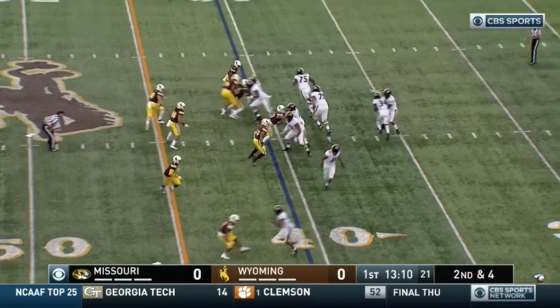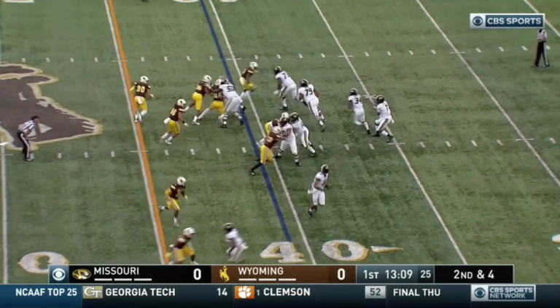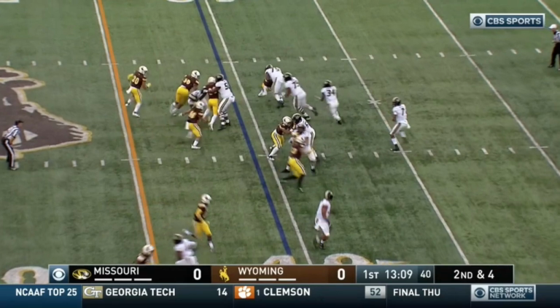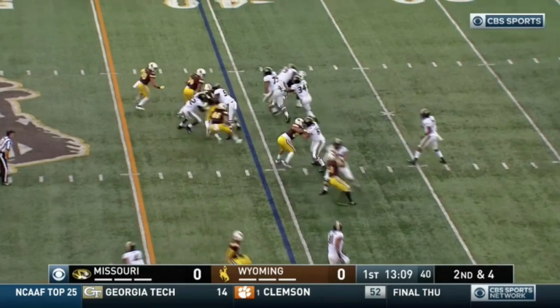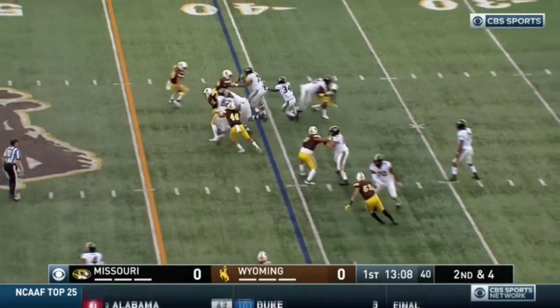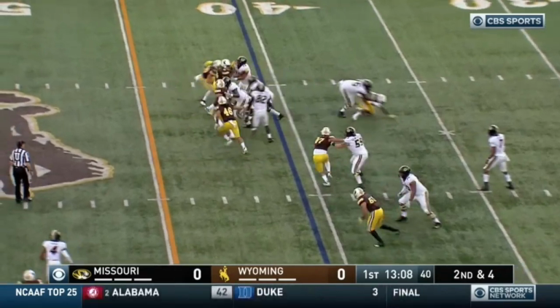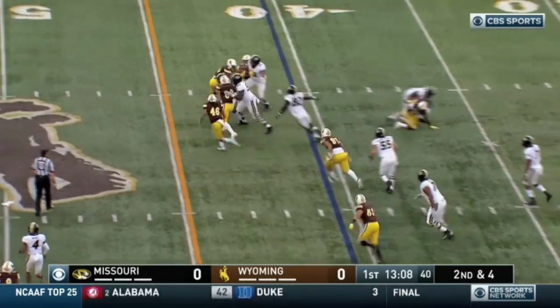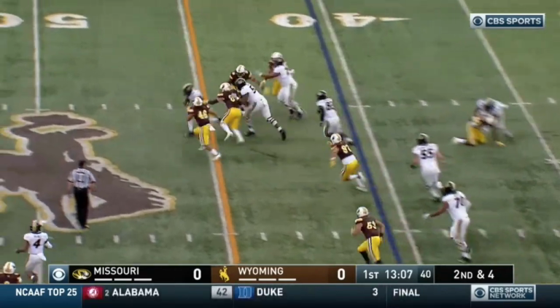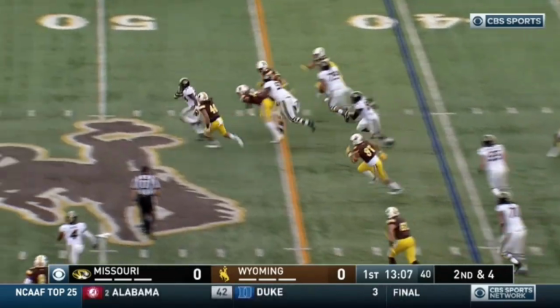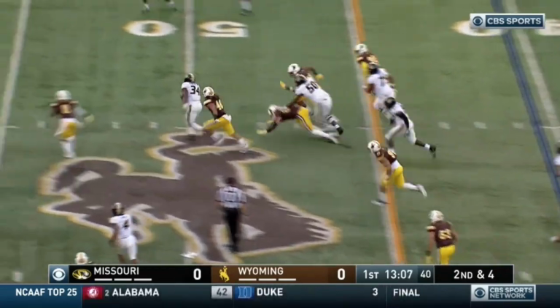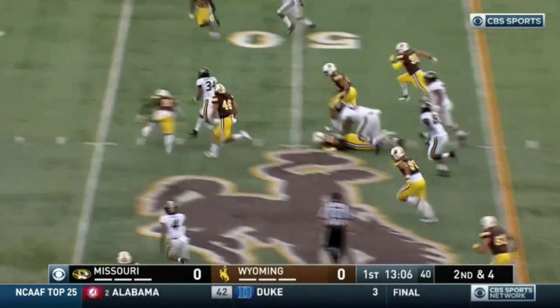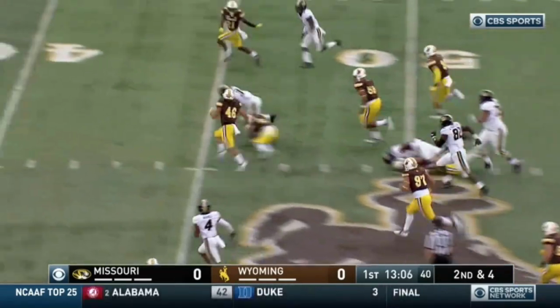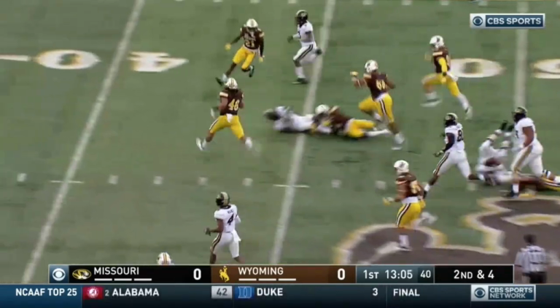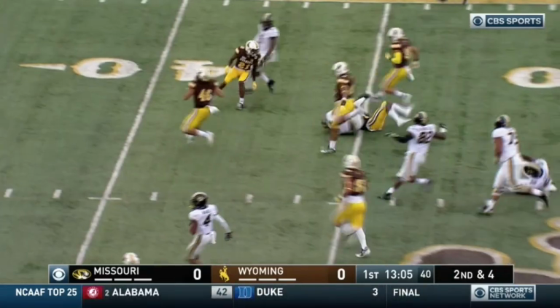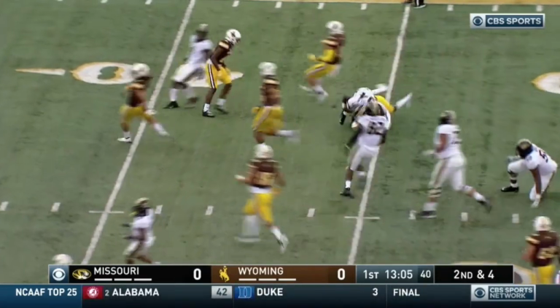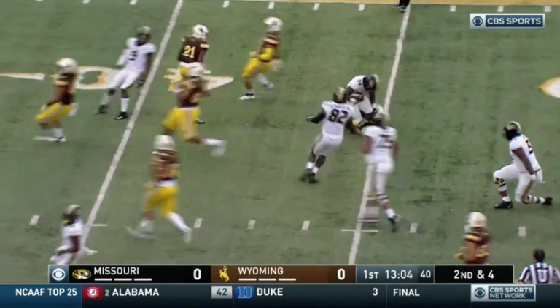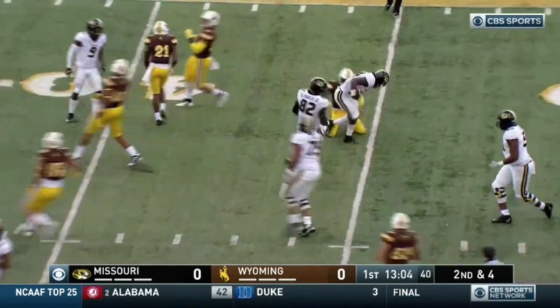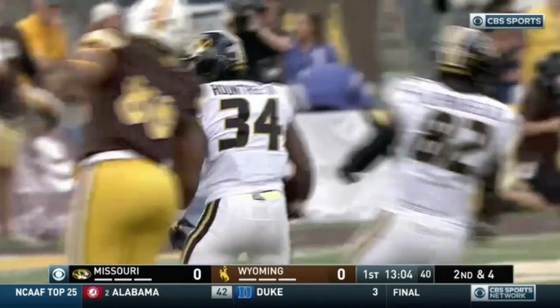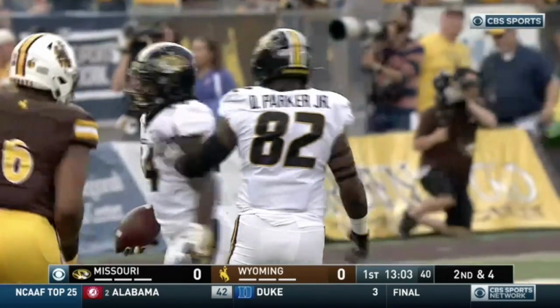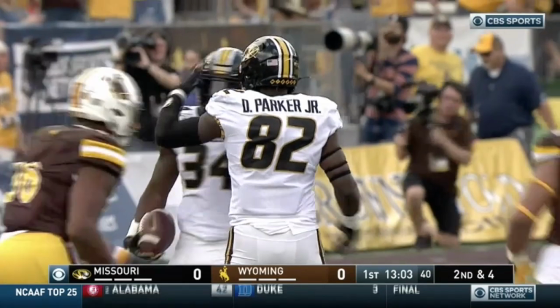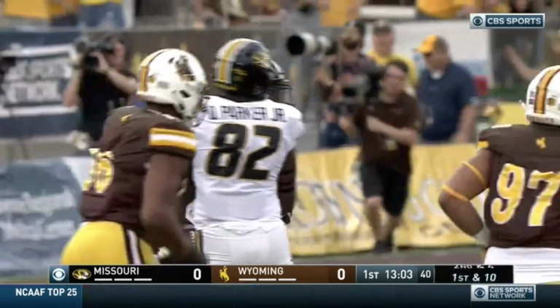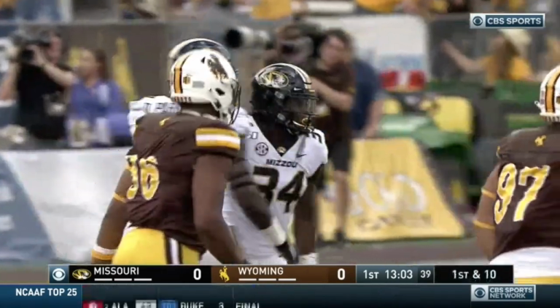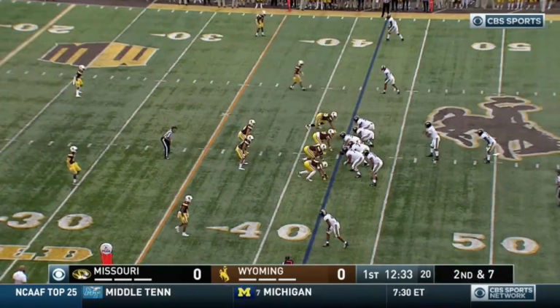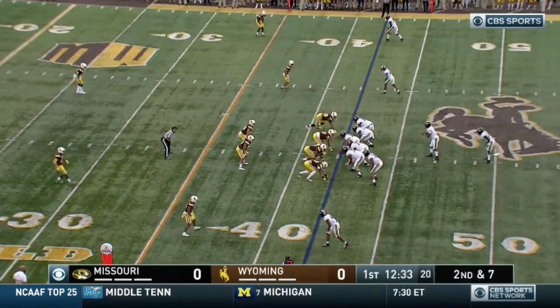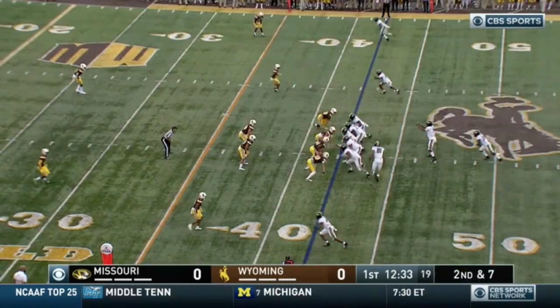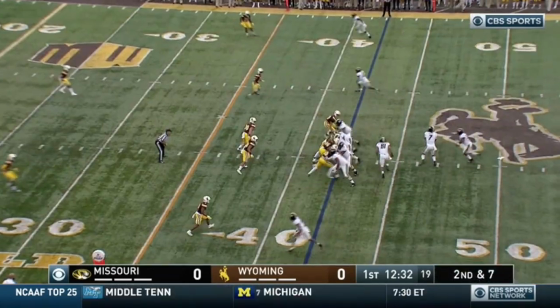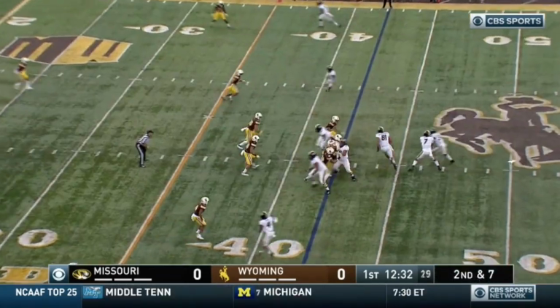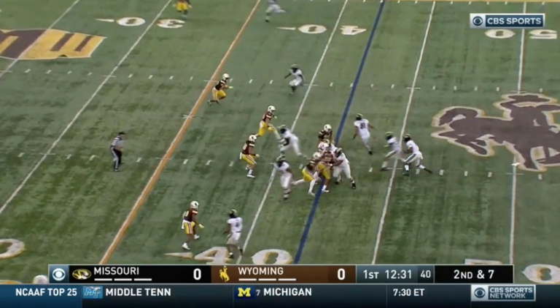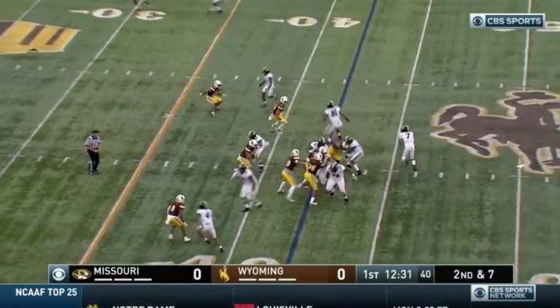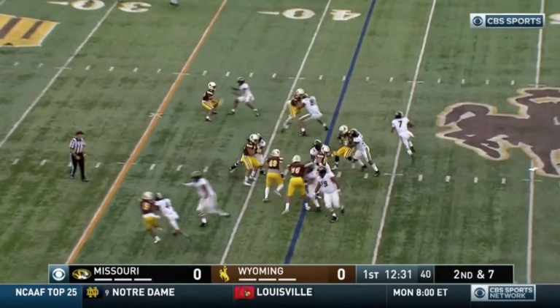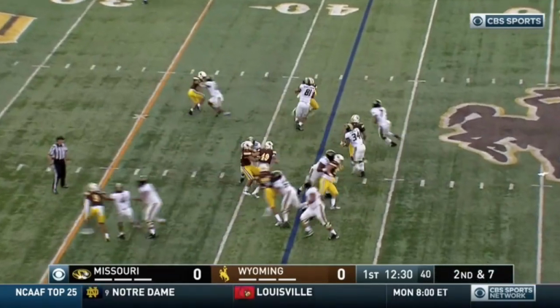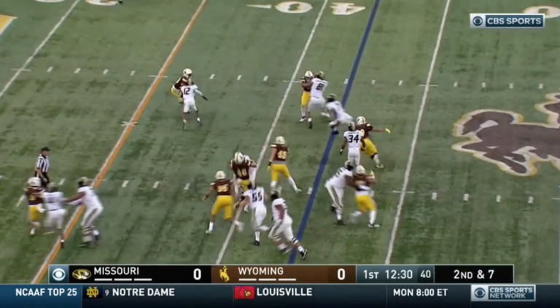Brian out of the gun, finds Roundtree again on the right side — first down and more, across the 50. Roundtree takes it to the 45, still a gain of three, making it second and seven.